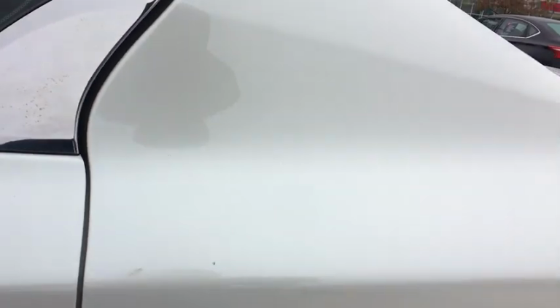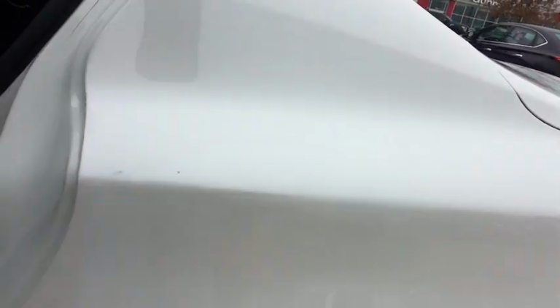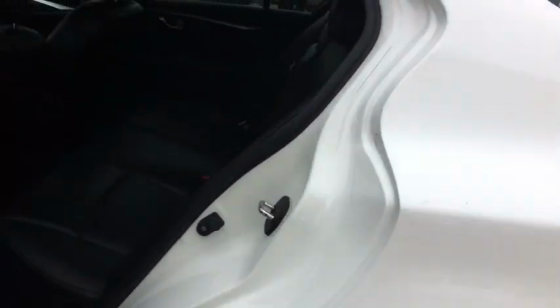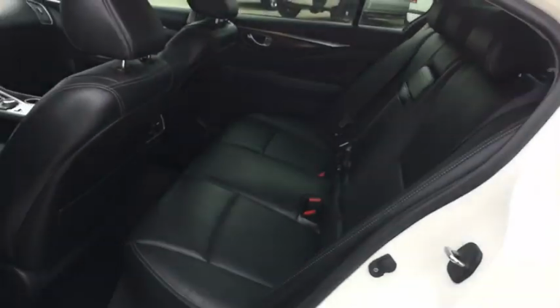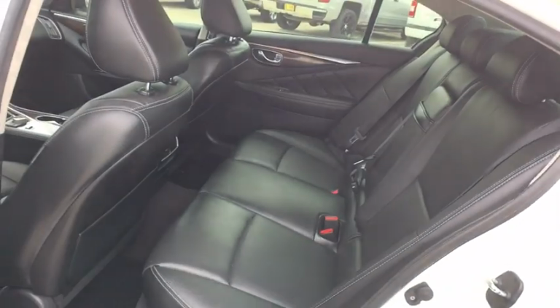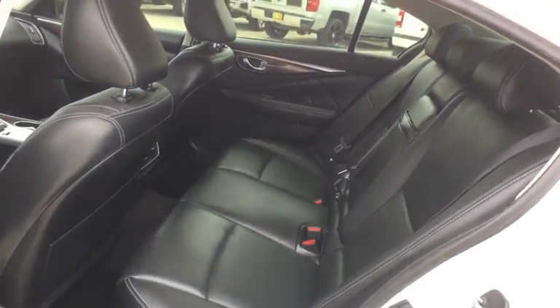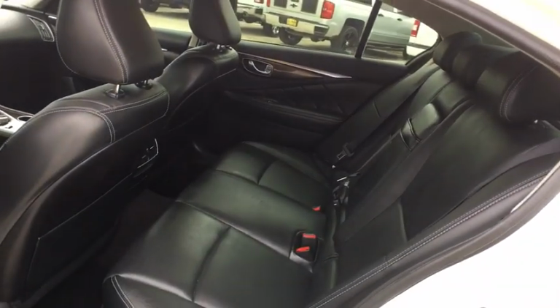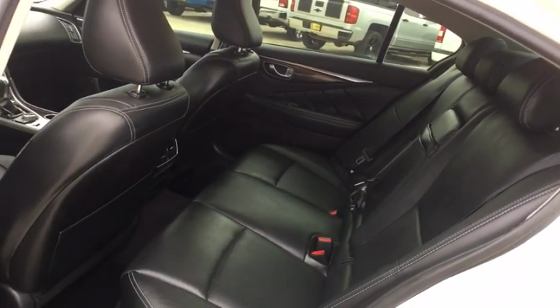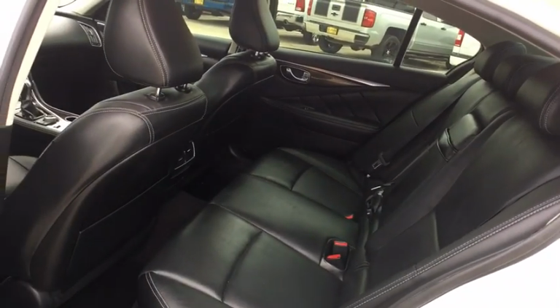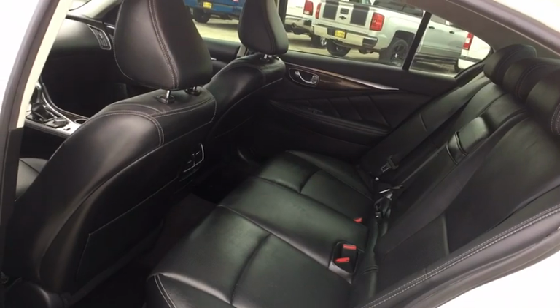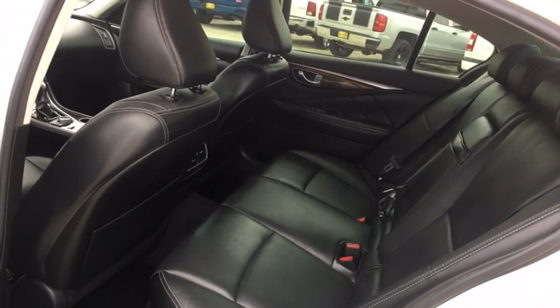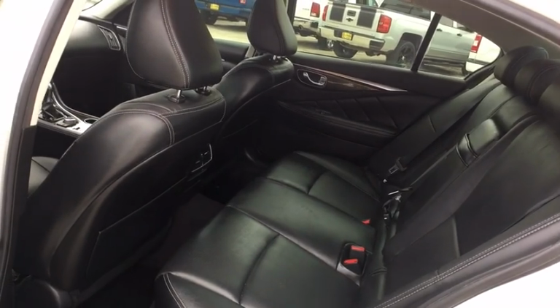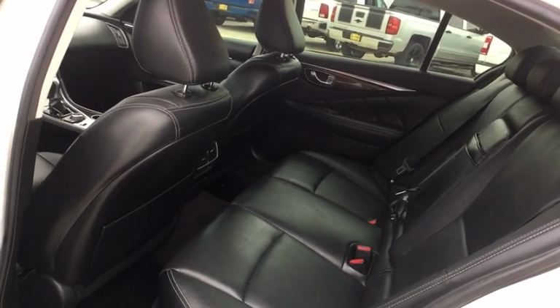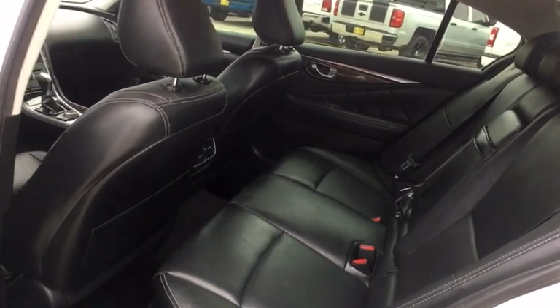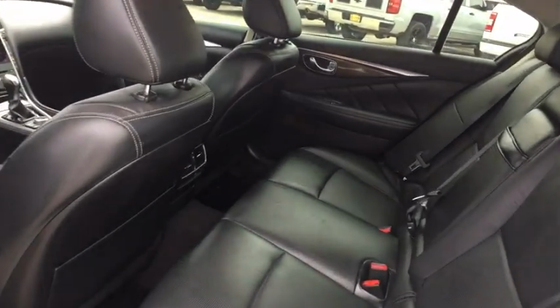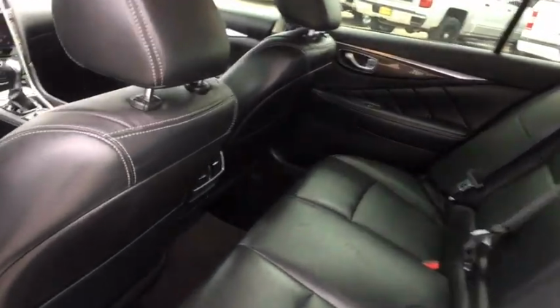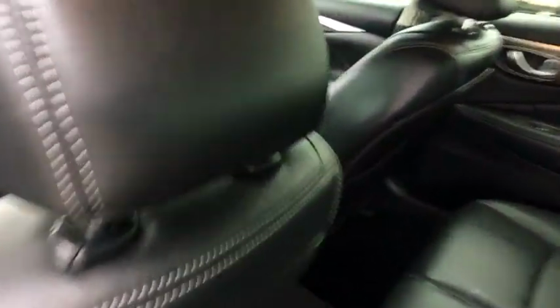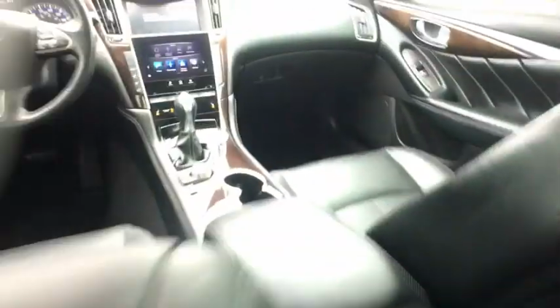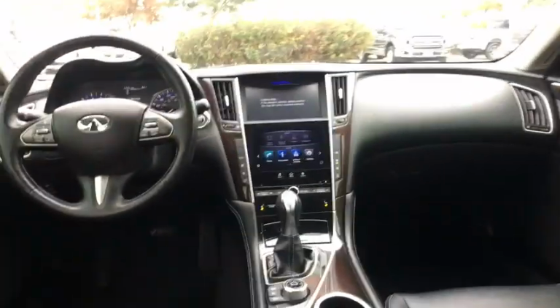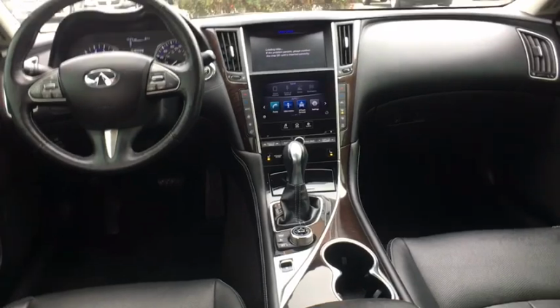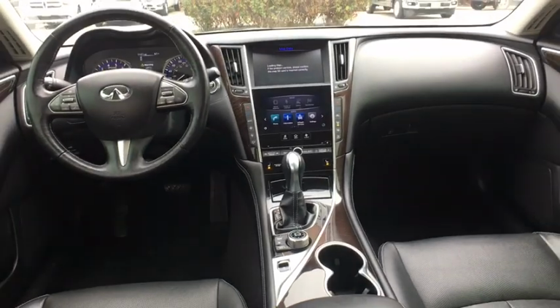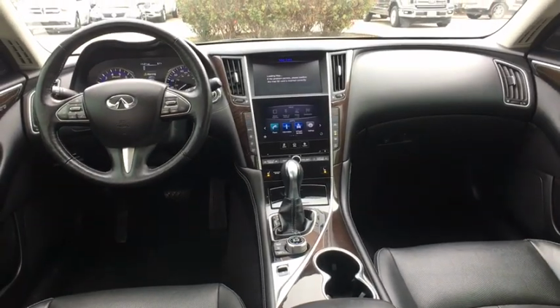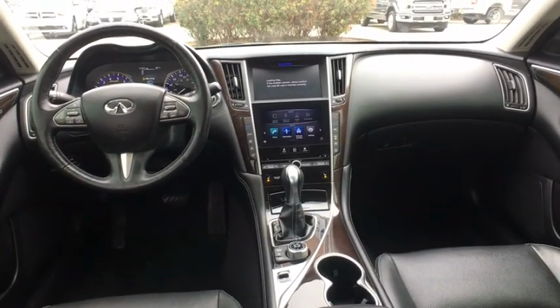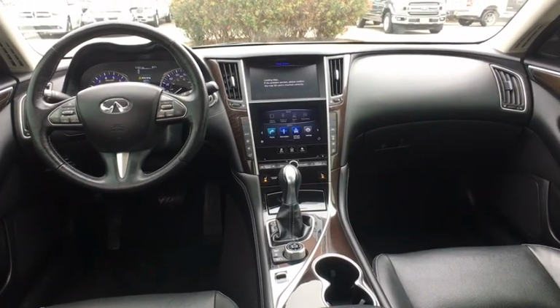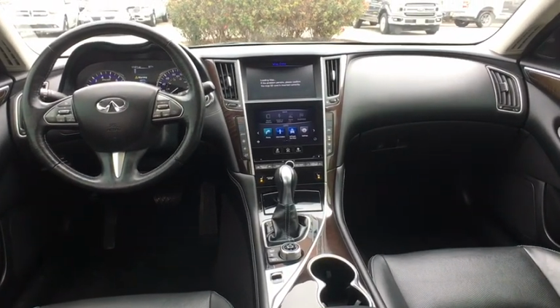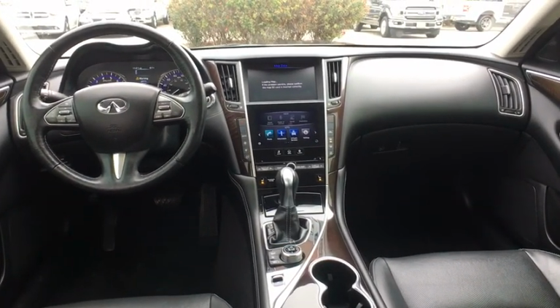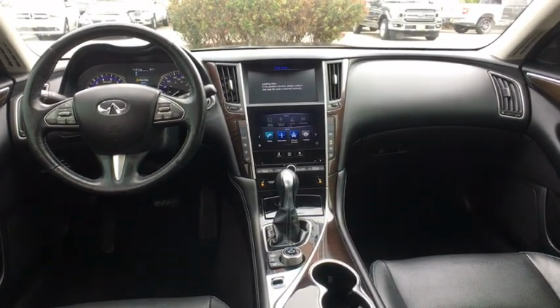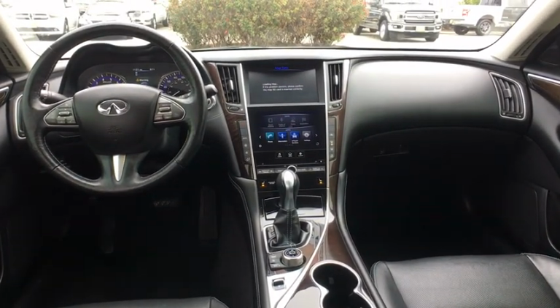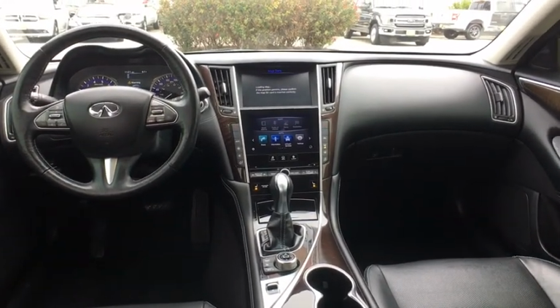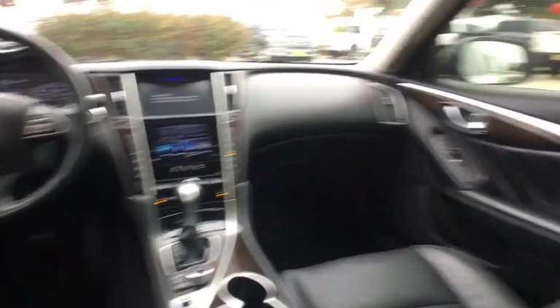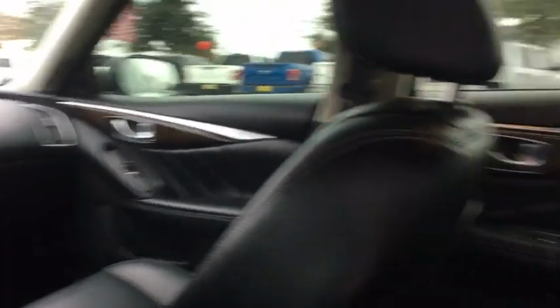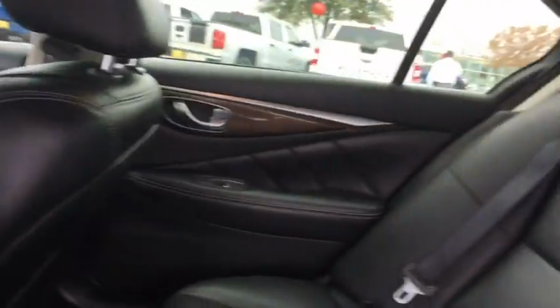Here are some of this vehicle's great options: backup camera, all-wheel drive, keyless entry, anti-lock braking system, power passenger seat, traction control, stability control, steering wheel audio controls, Bluetooth, leather-wrapped steering wheel, power steering.